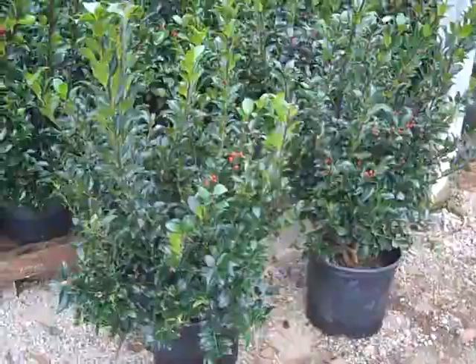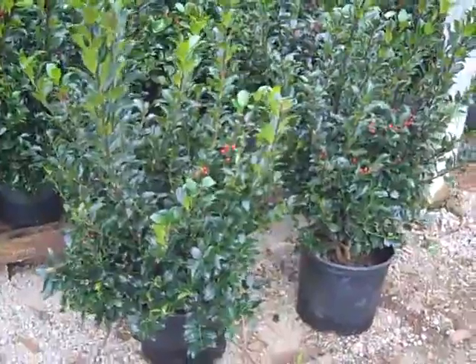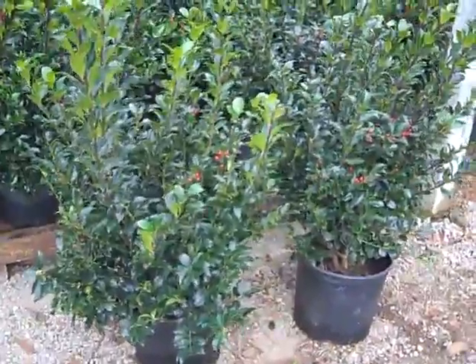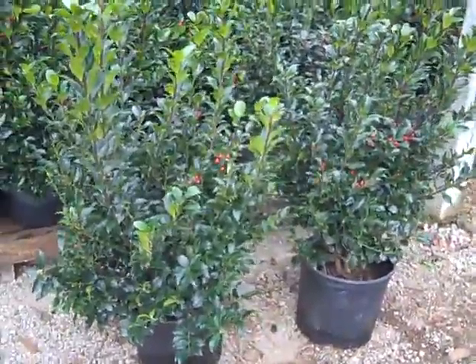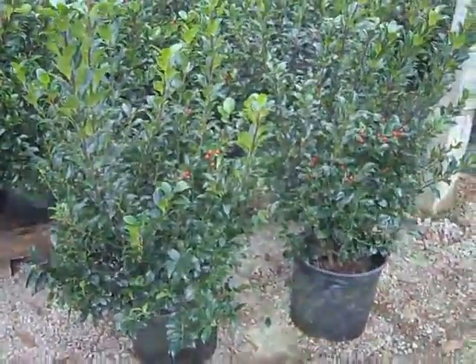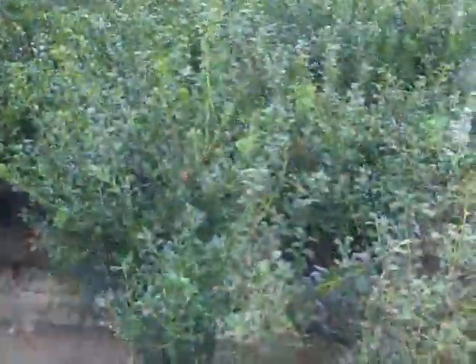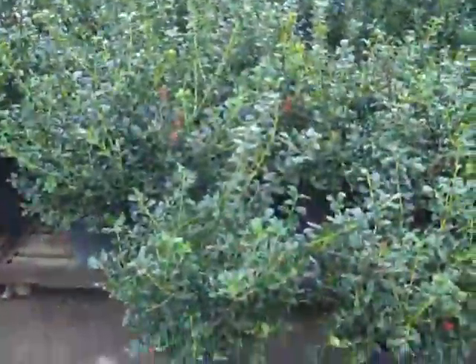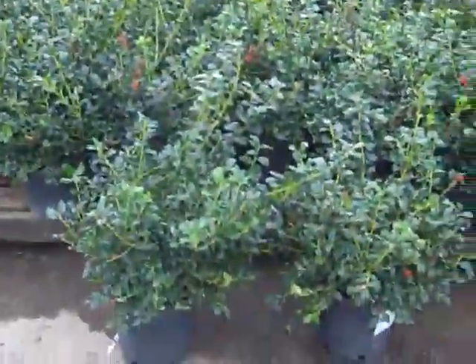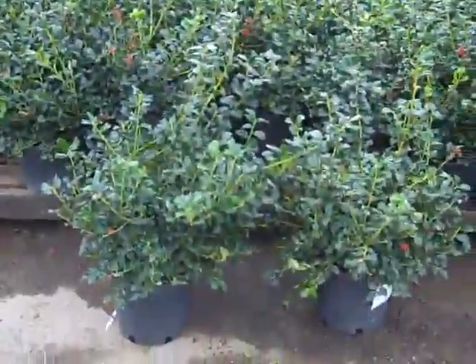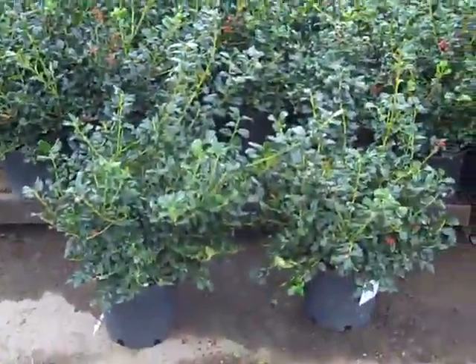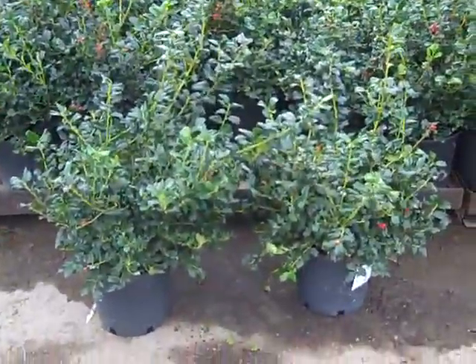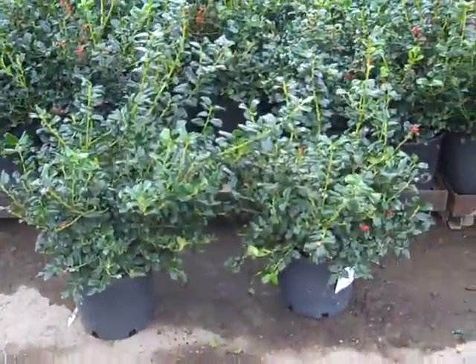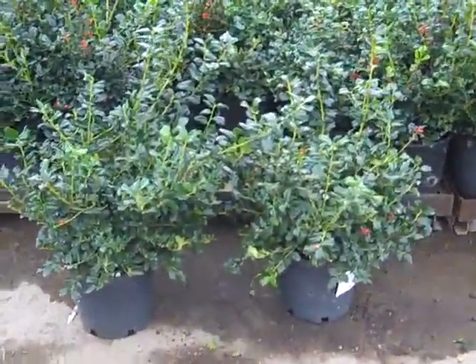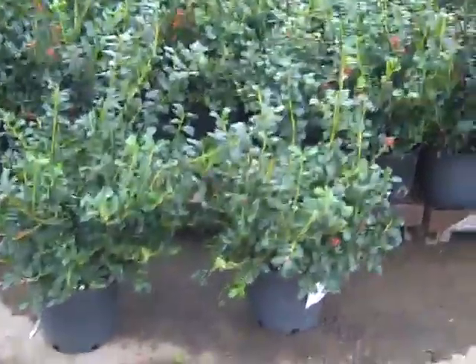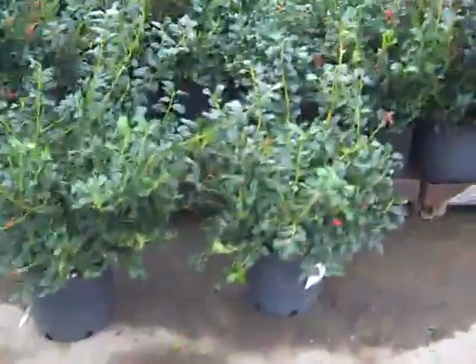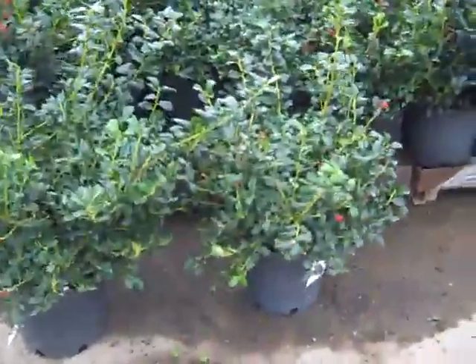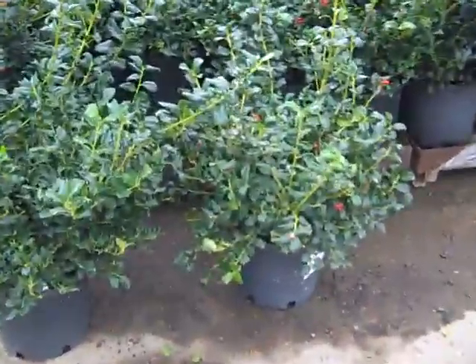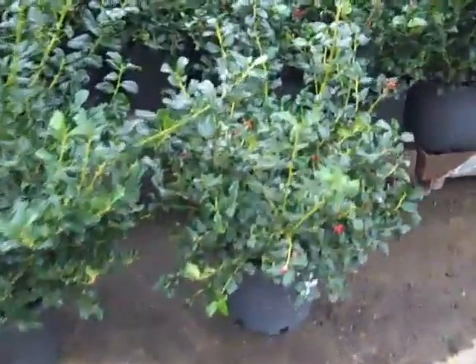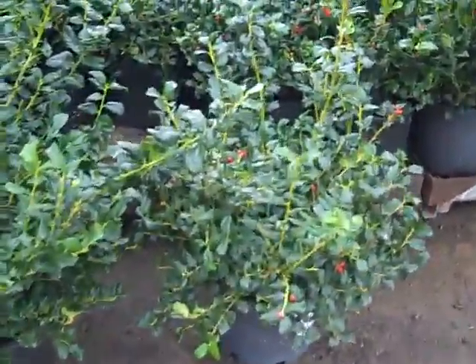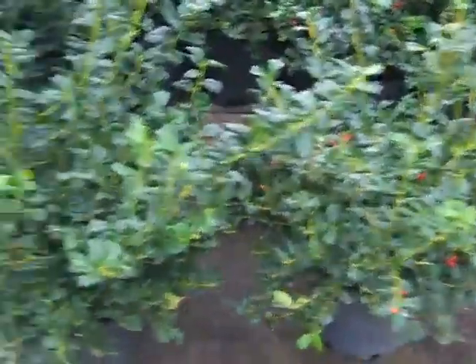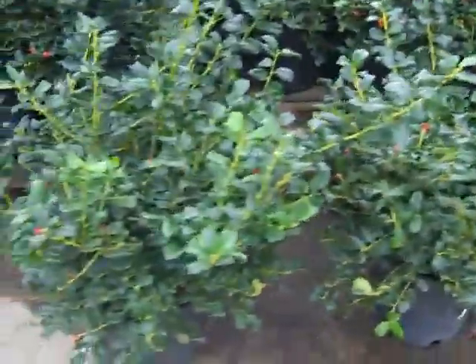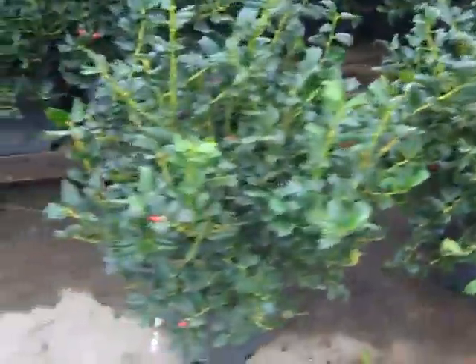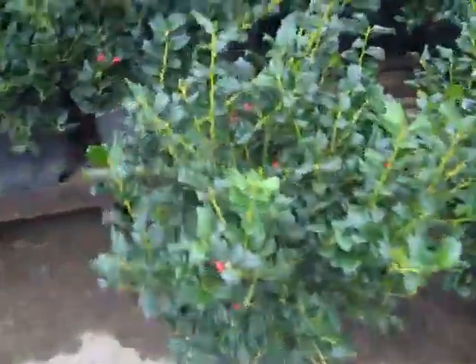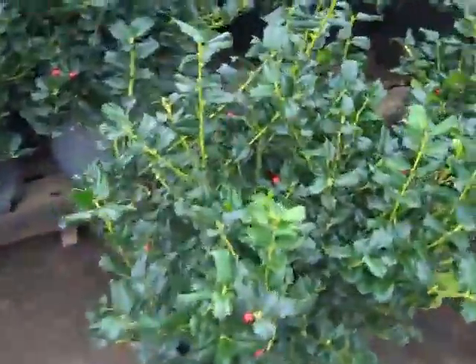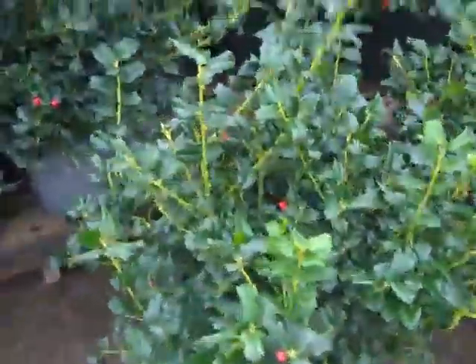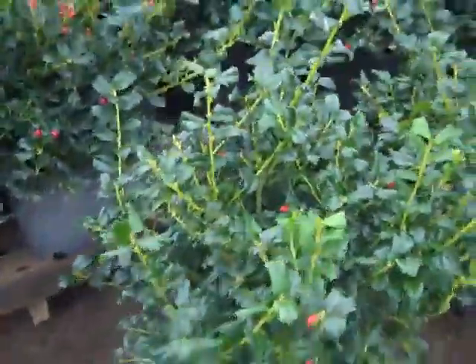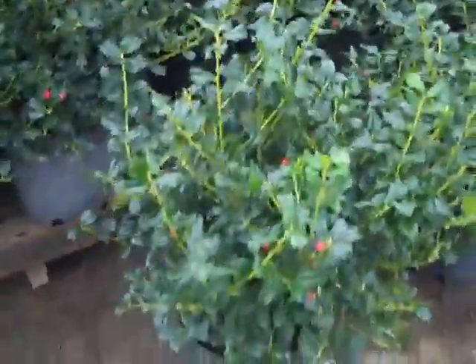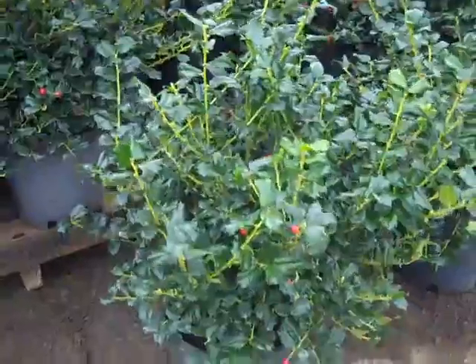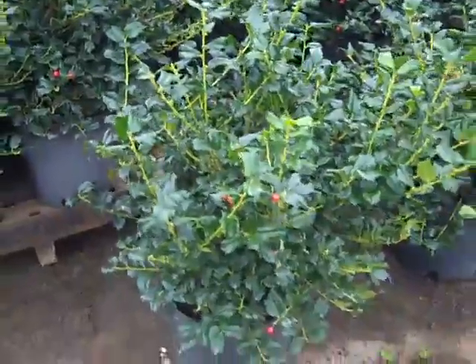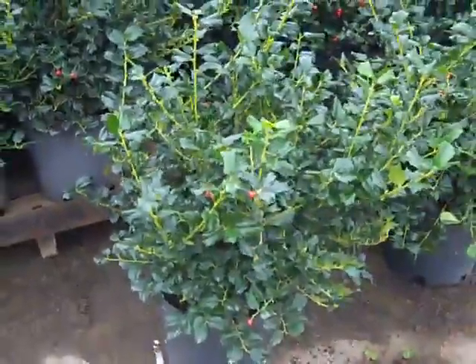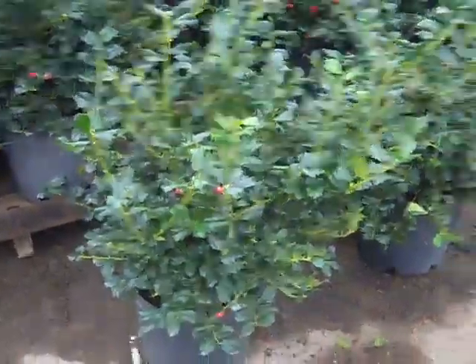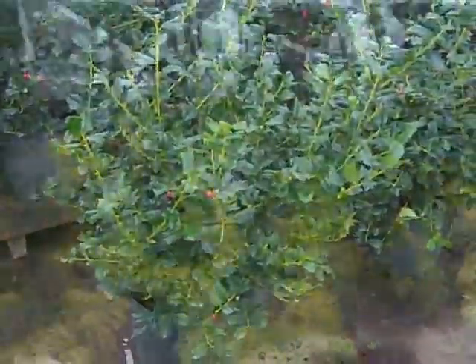Here we're looking at three gallon Blue Man. I wanted to pull some of these out to show you — we have three gallon China Girl, and exceptional value on these. As you can see, nice big full plants, heavy three gallon.